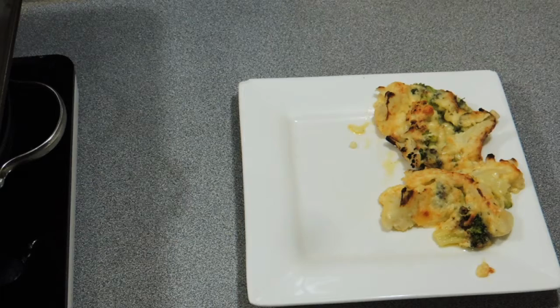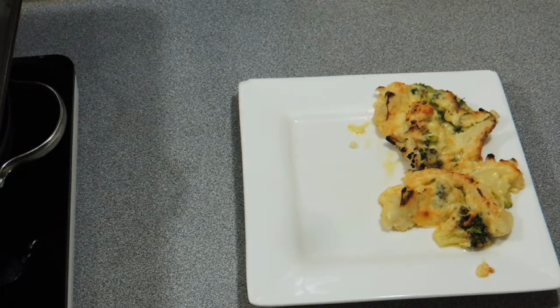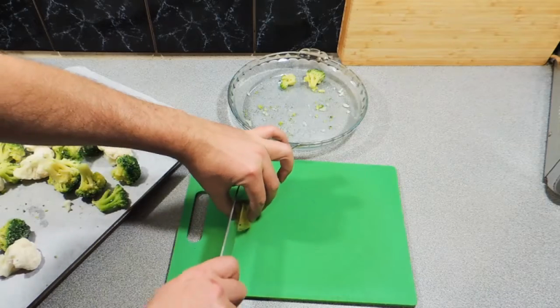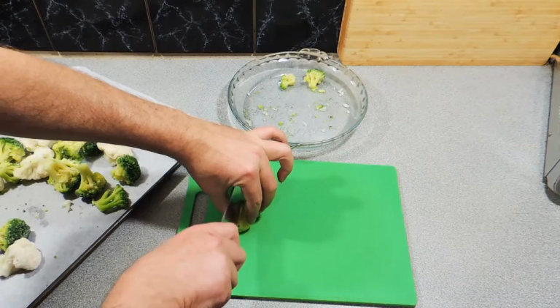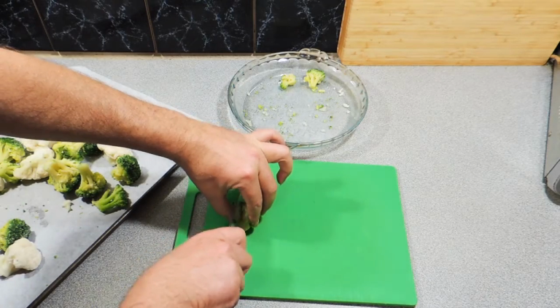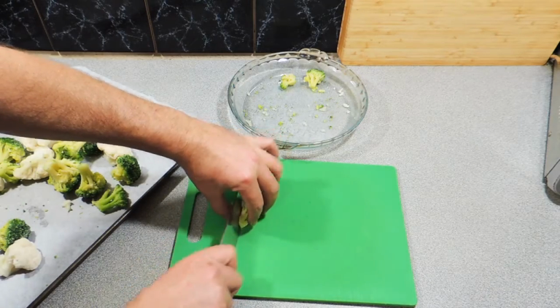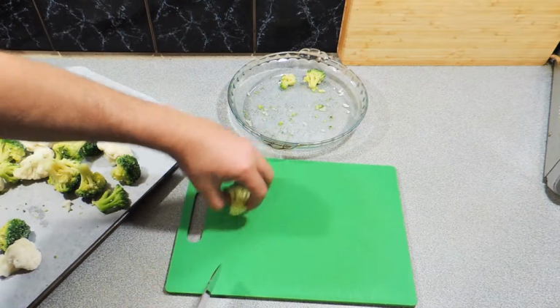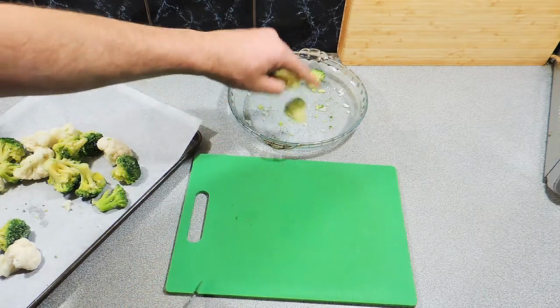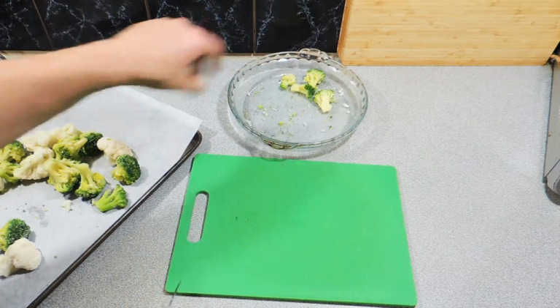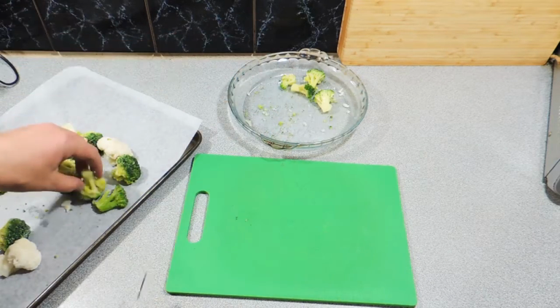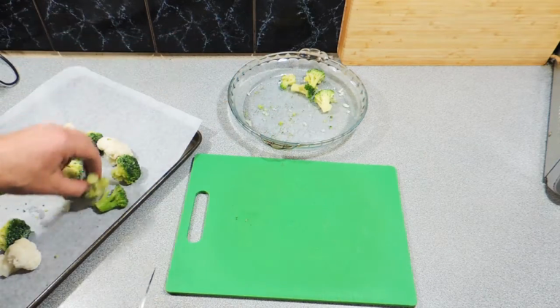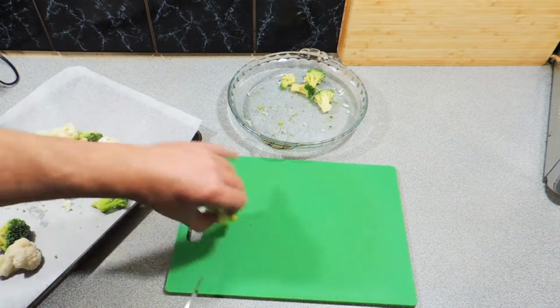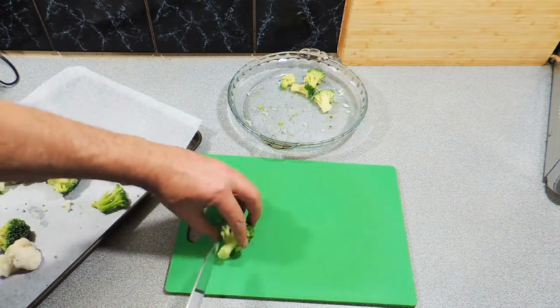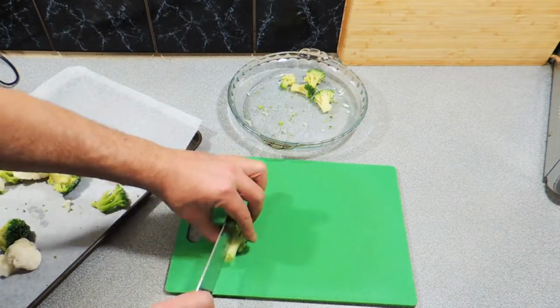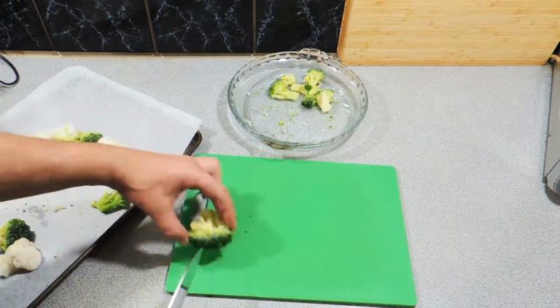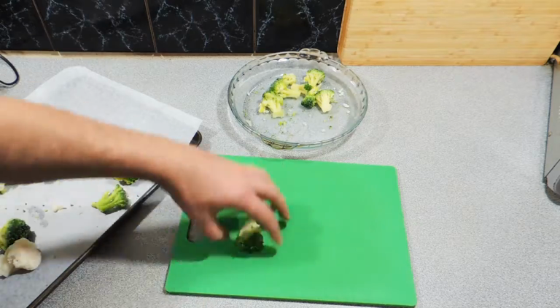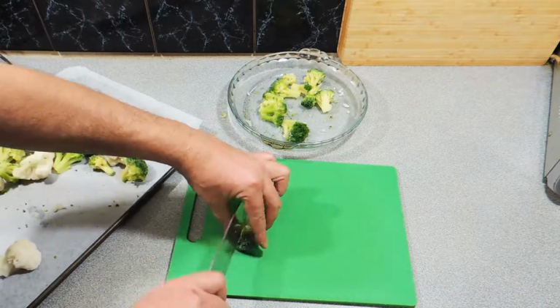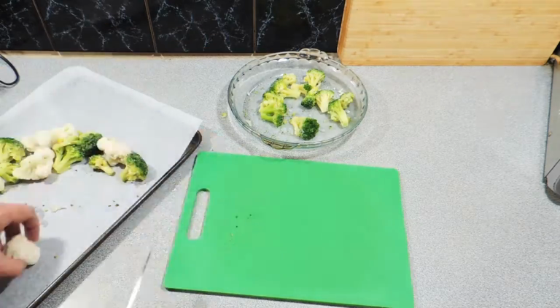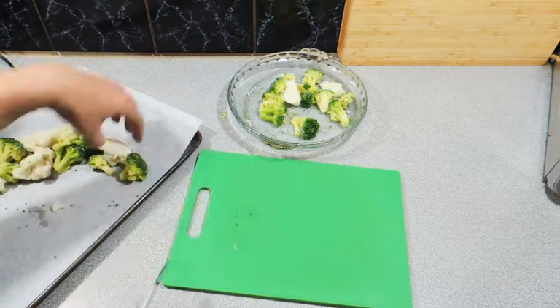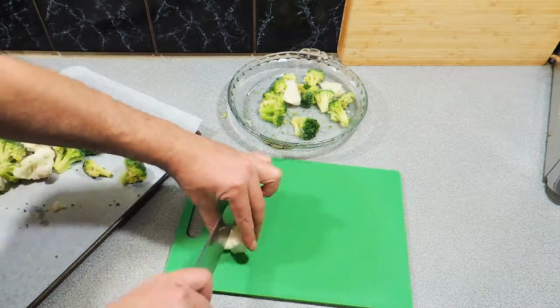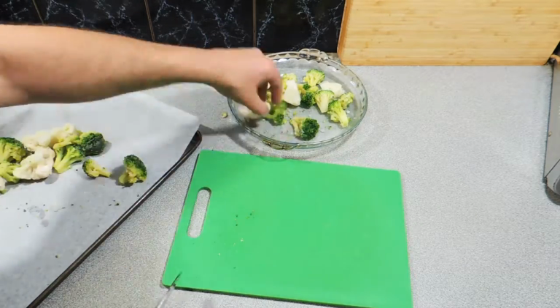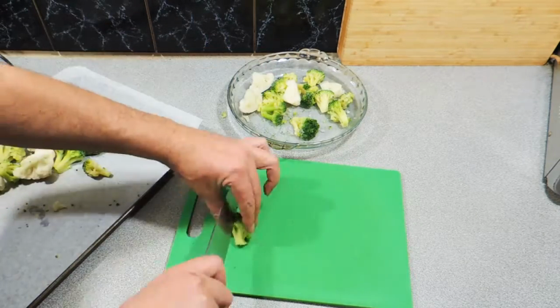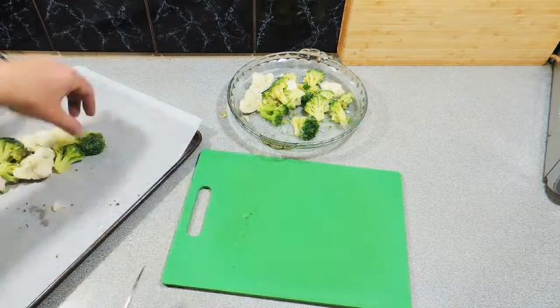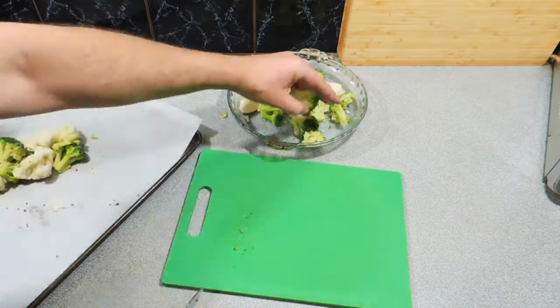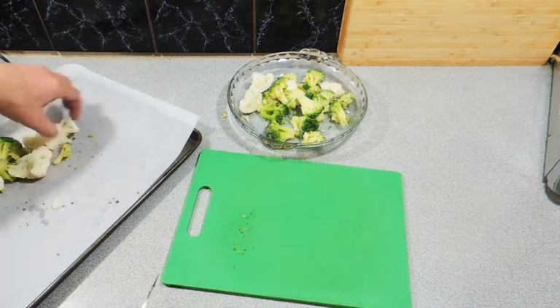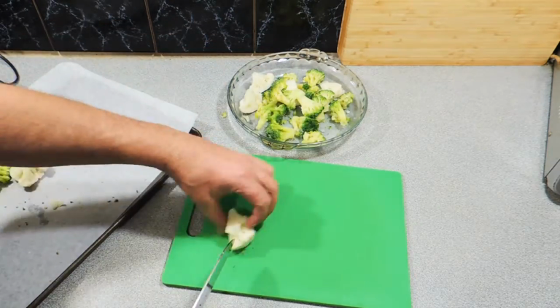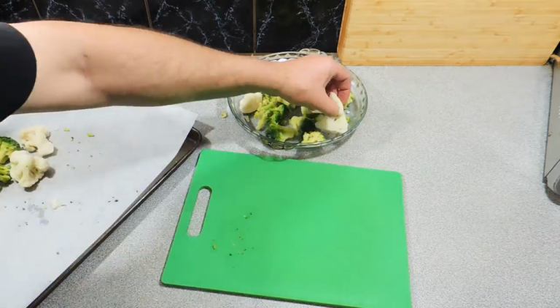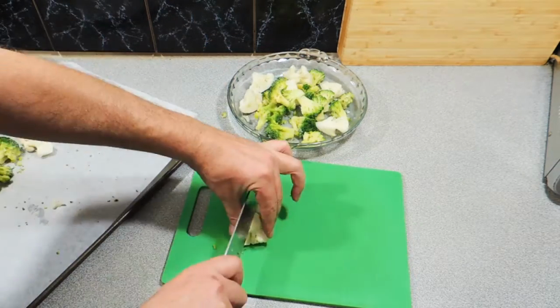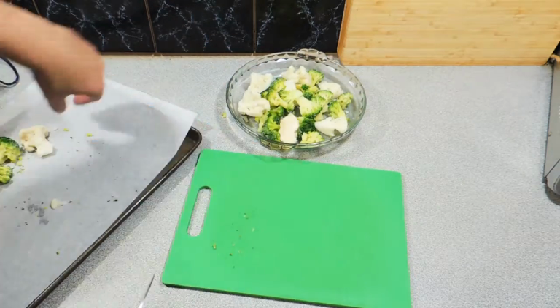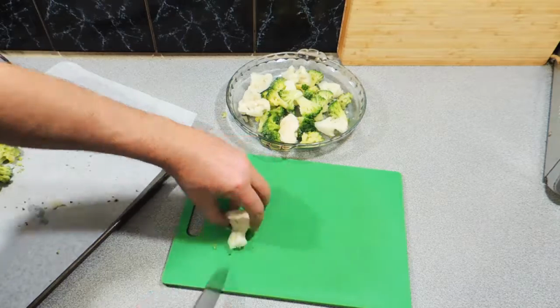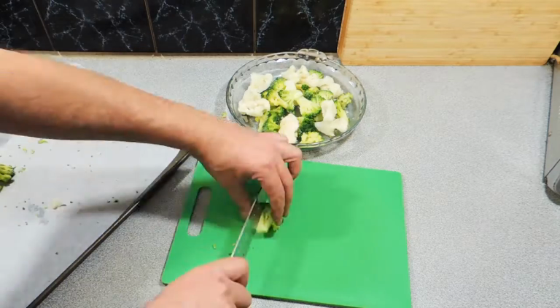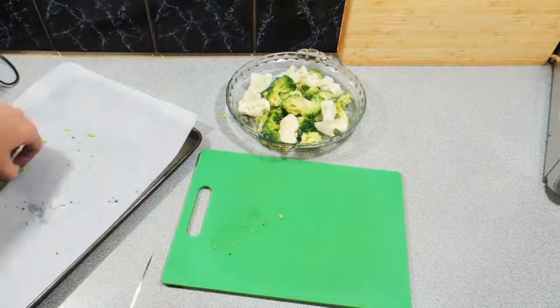First thing we want is some cauliflower and some broccoli, and we'll just cut some florets. You can use the frozen stuff, it doesn't really matter — I'm just going to cut these up into little manageable pieces.